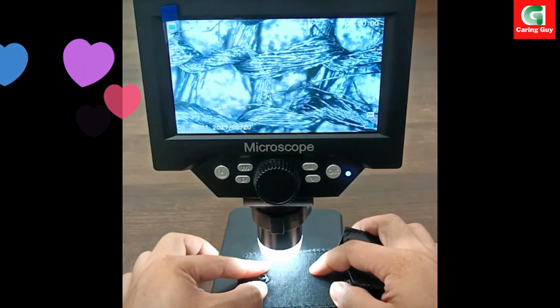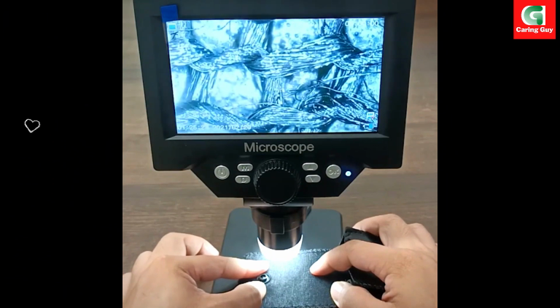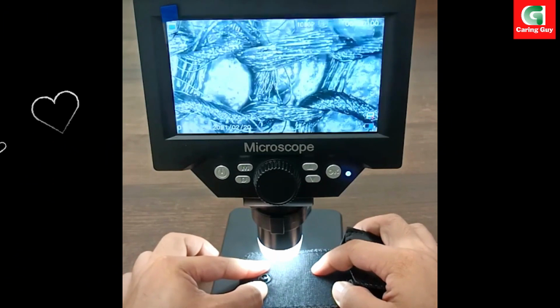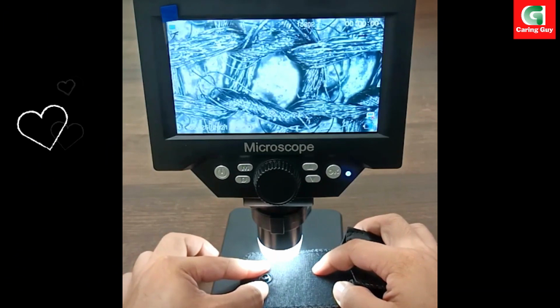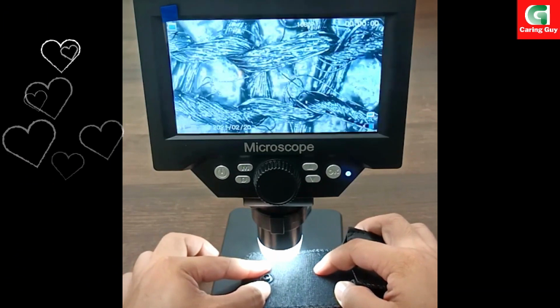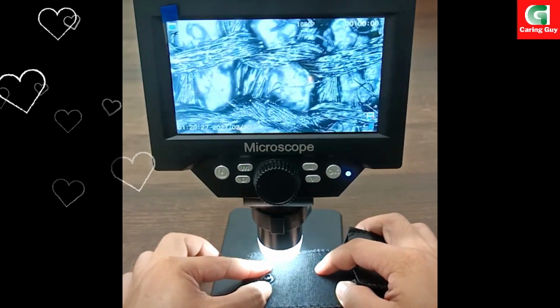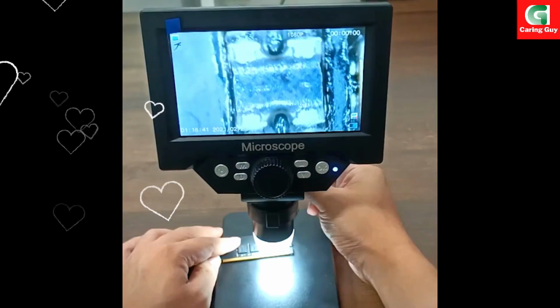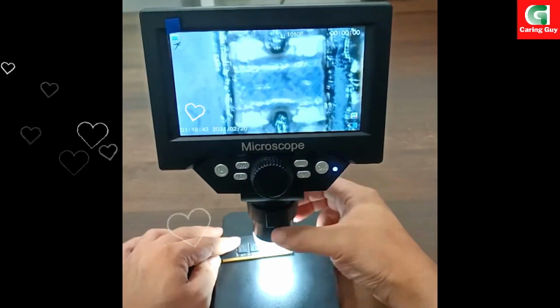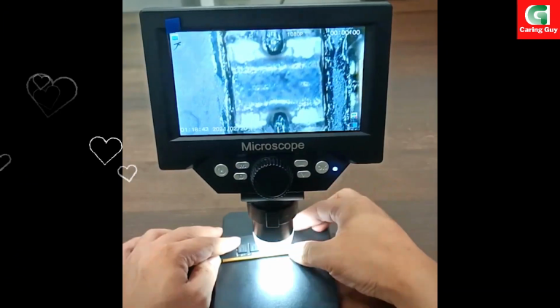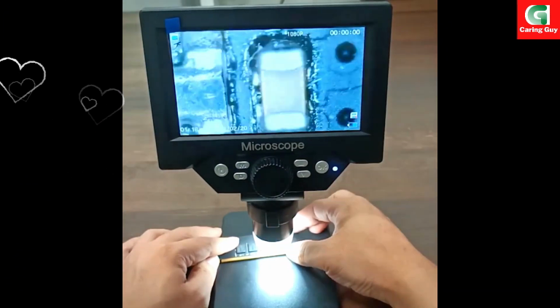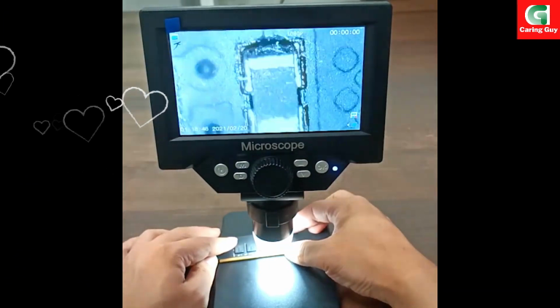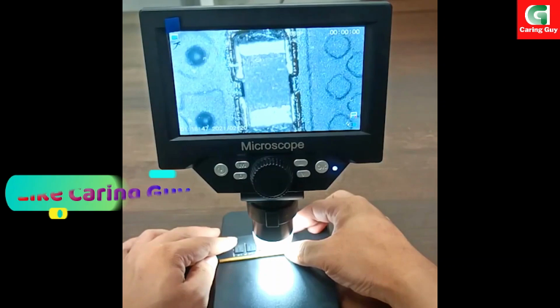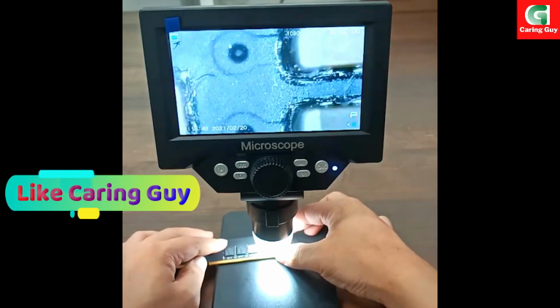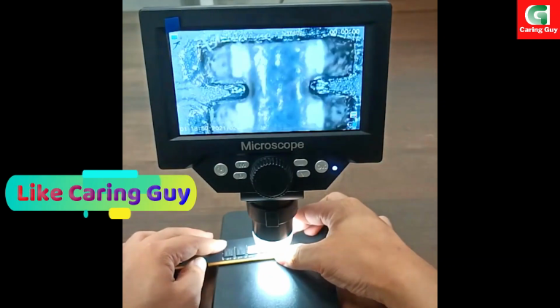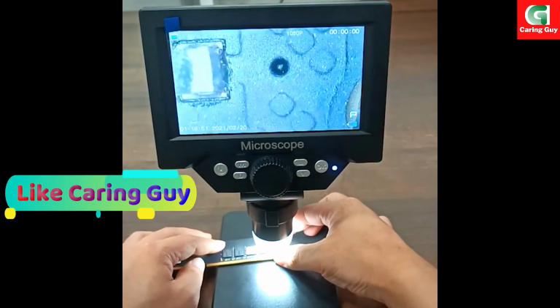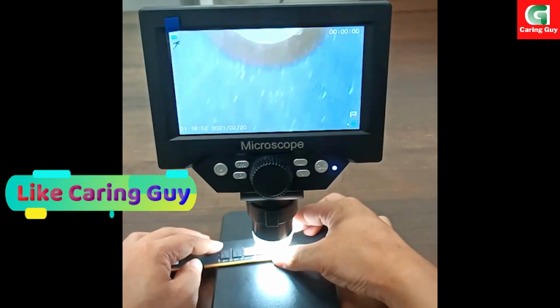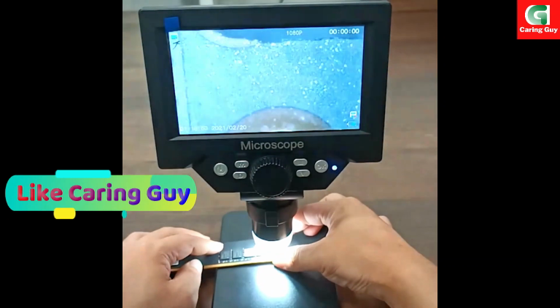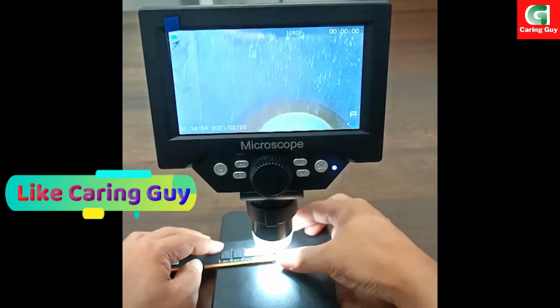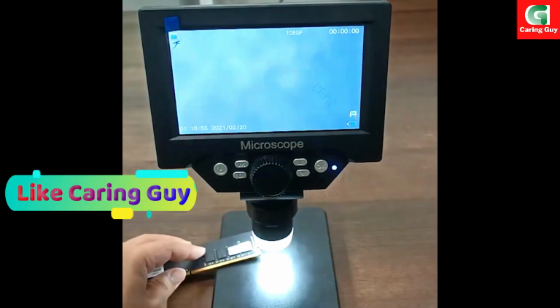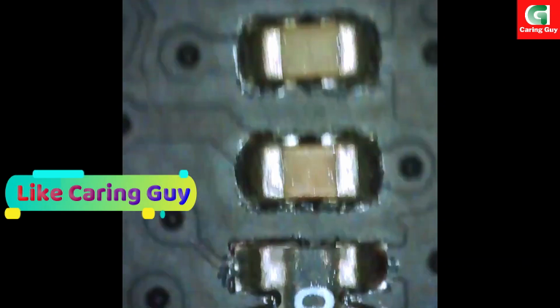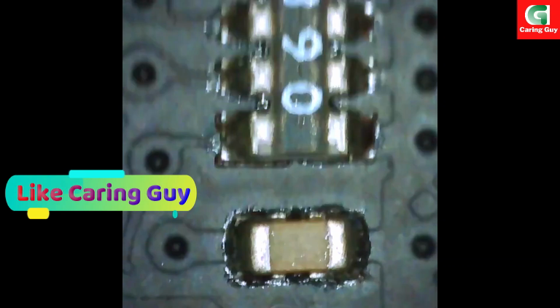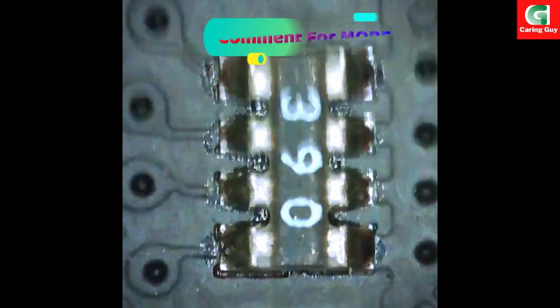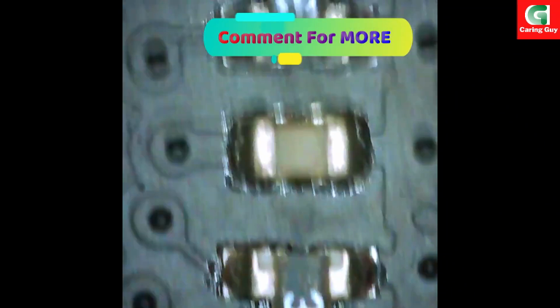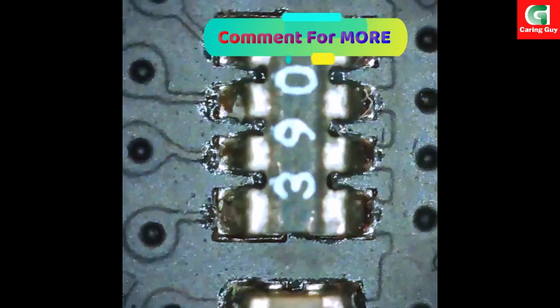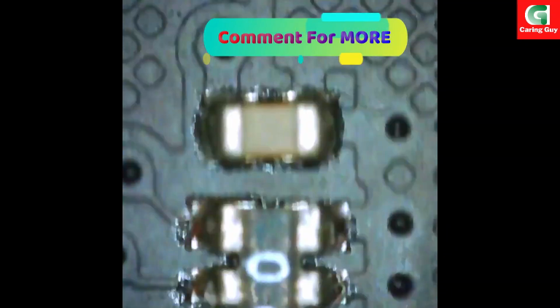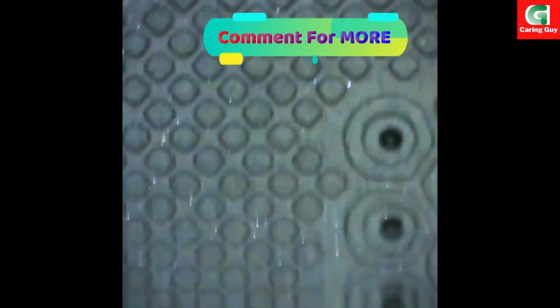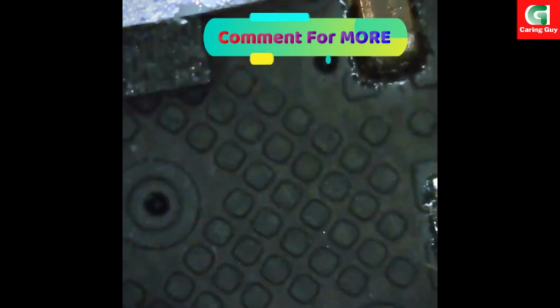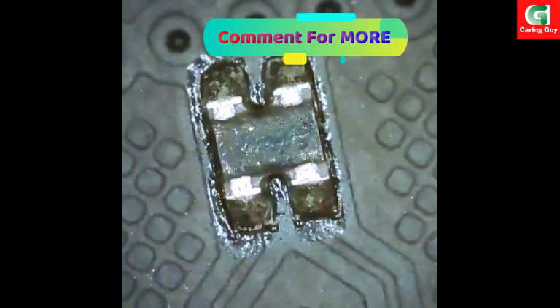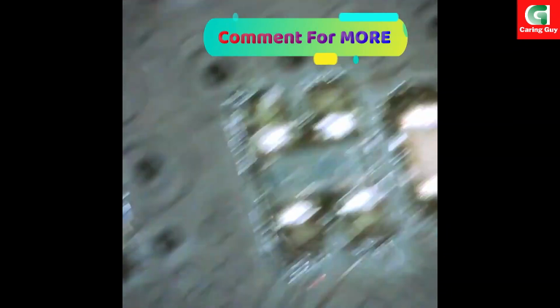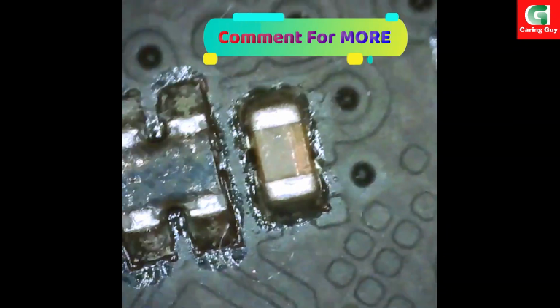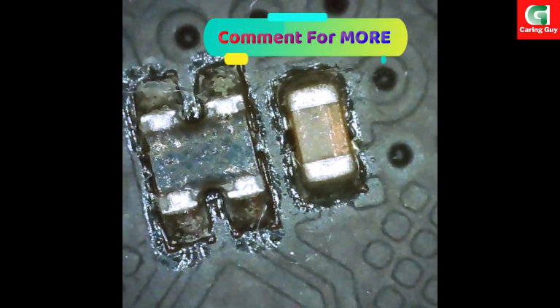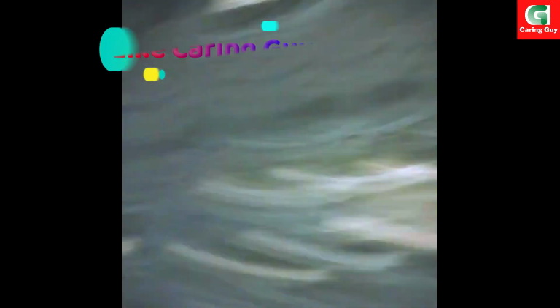Supporting Windows connection, the microscope allows users to observe on a larger scale. Users can utilize the AmCap software for Windows and ensure compatibility with macOS by using Photo Booth on MacBook.